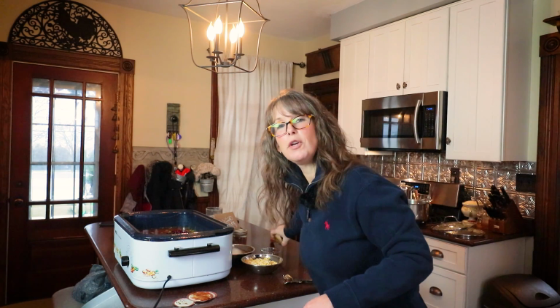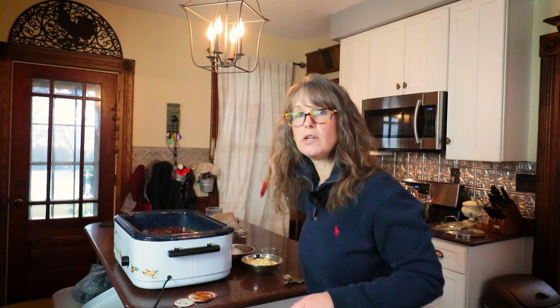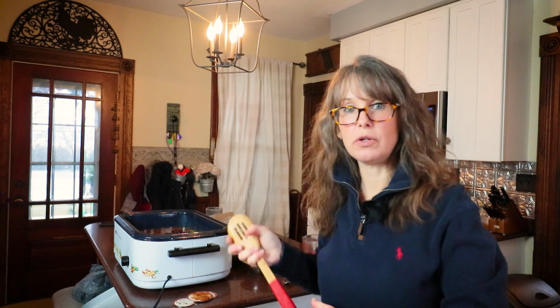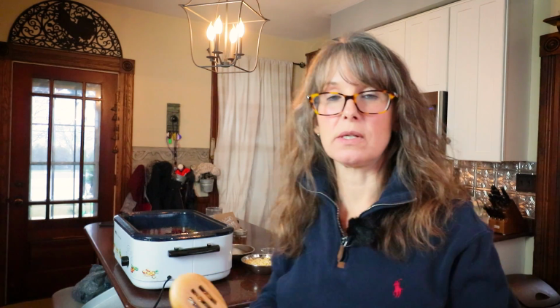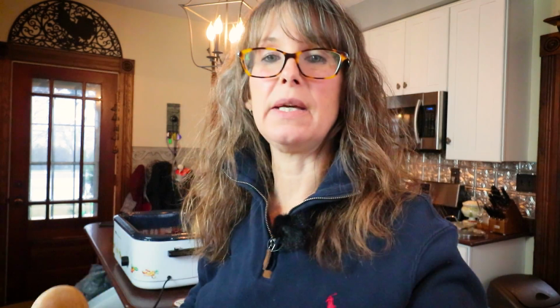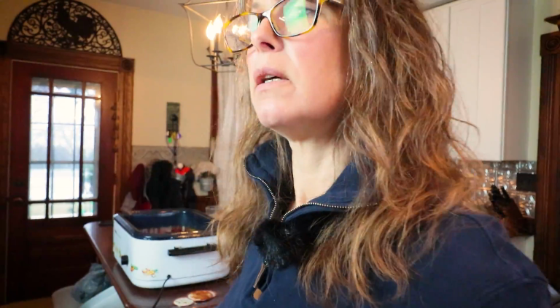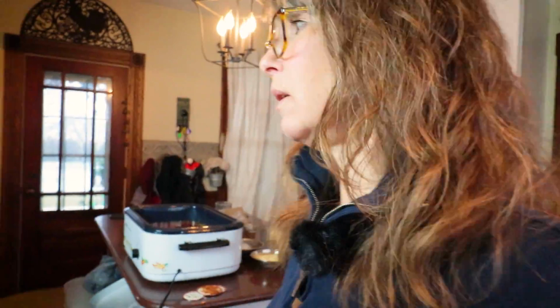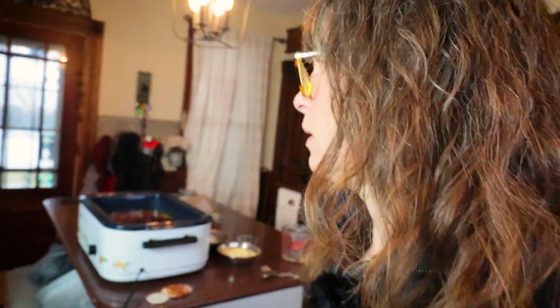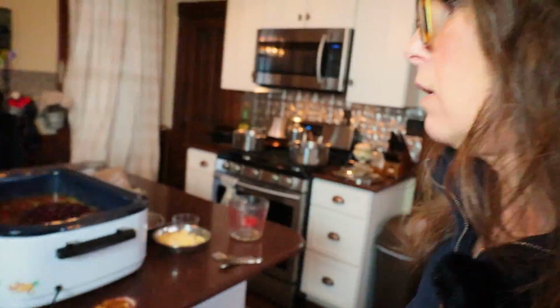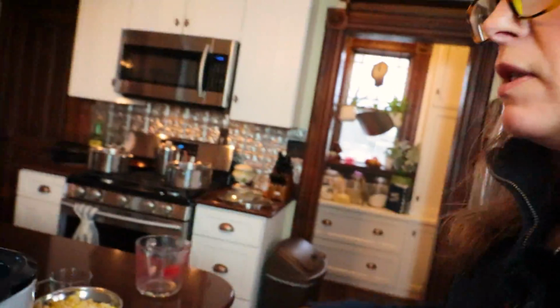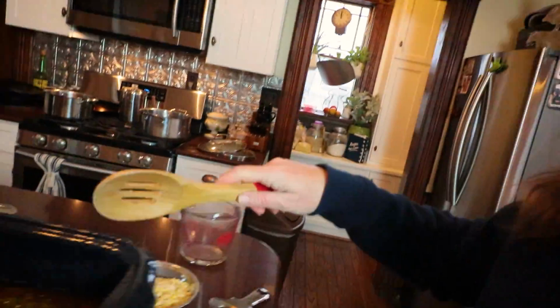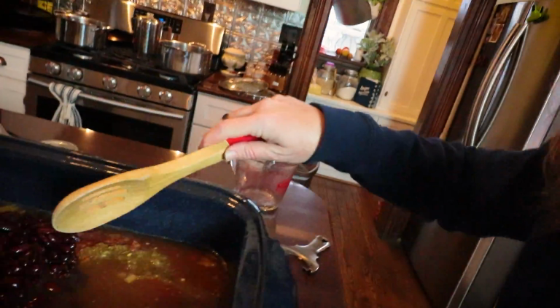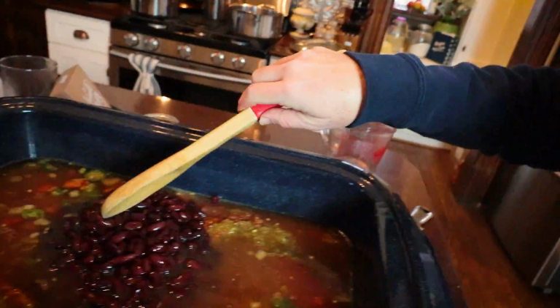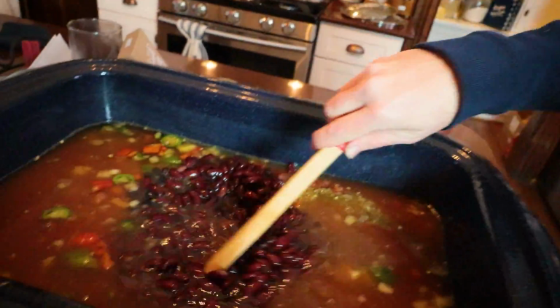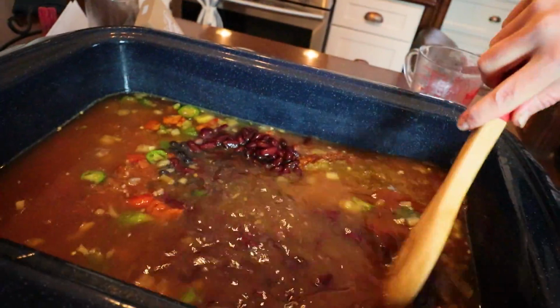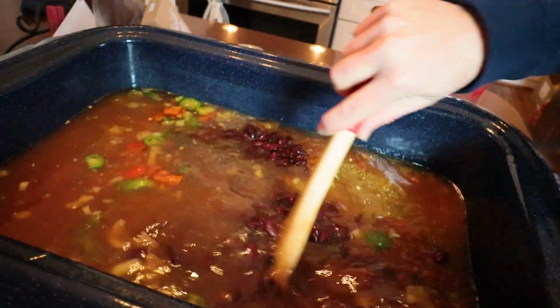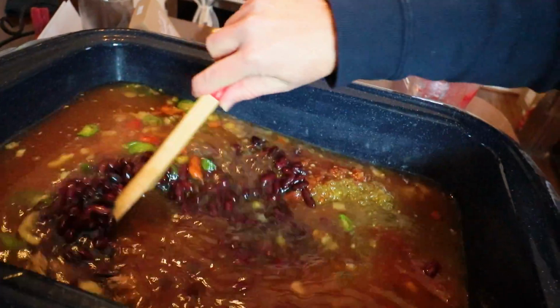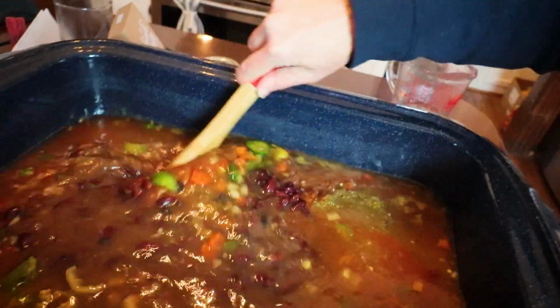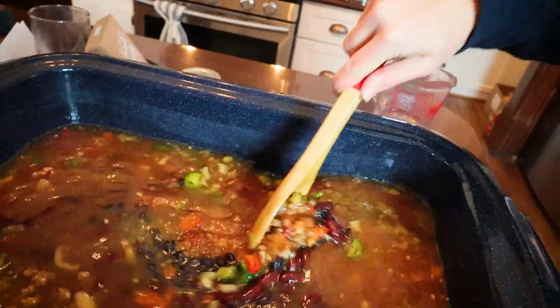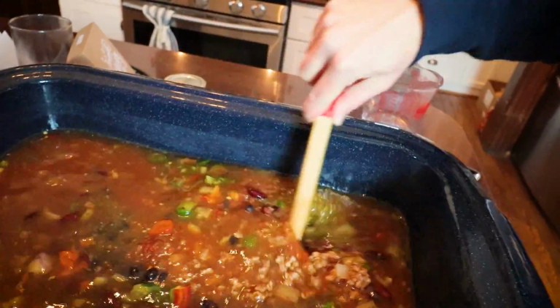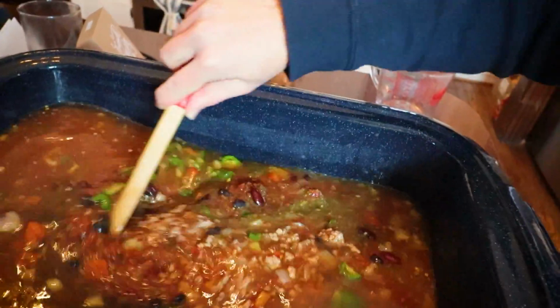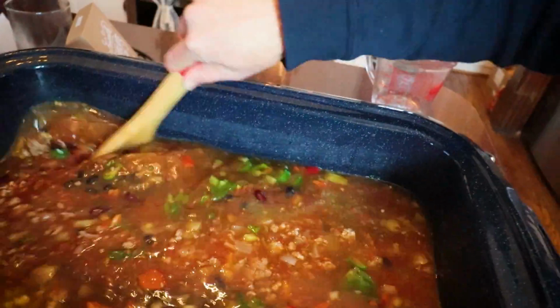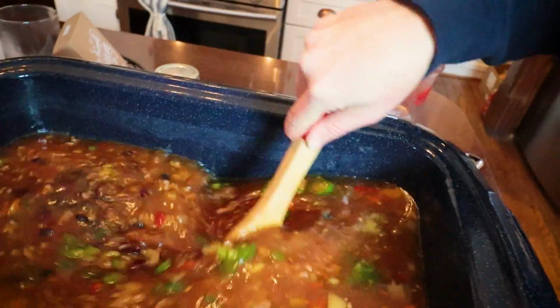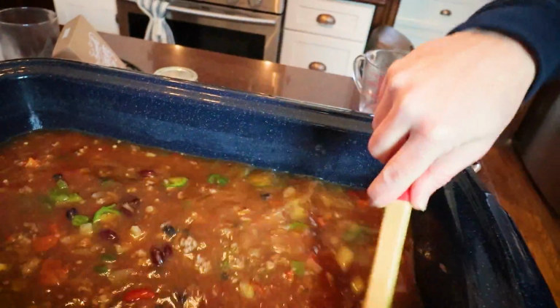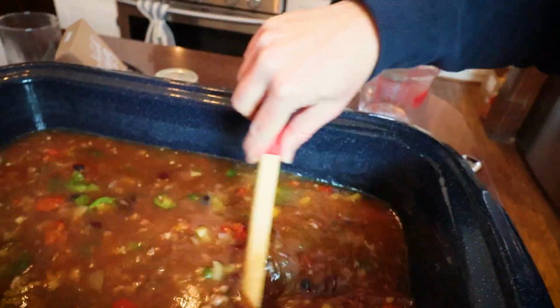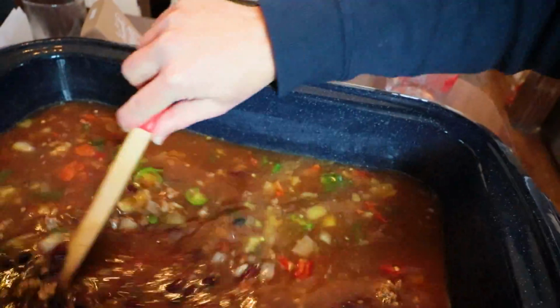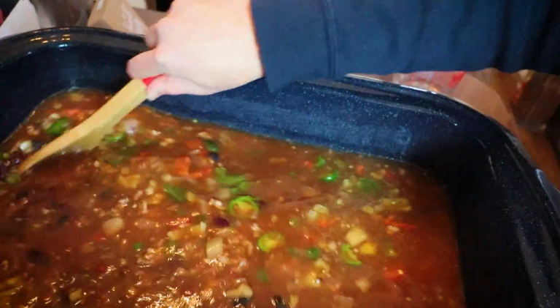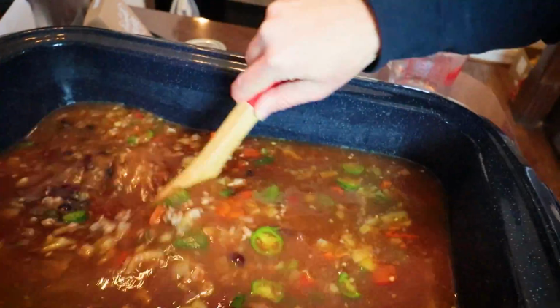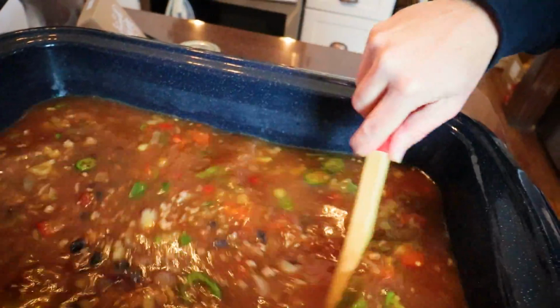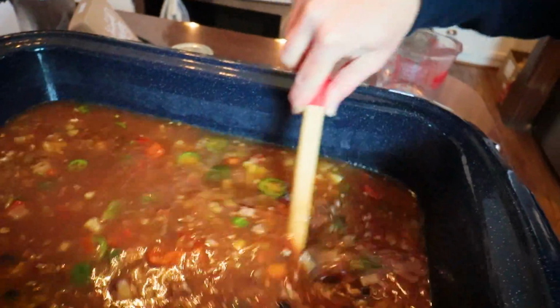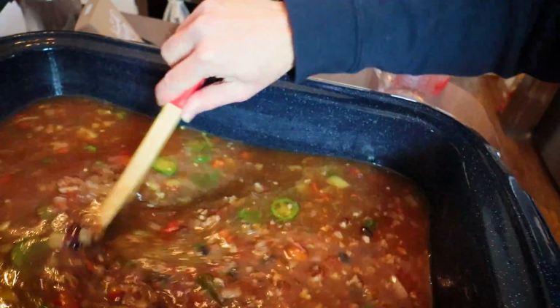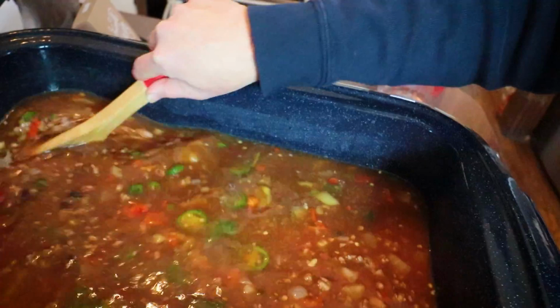Let me bring you over here and show you what it's looking like — just how full my pot is. This all stirred together — that looks like good taco soup if you ask me.